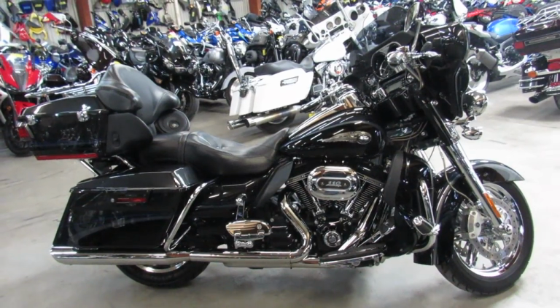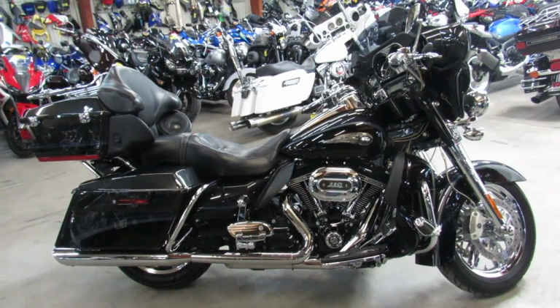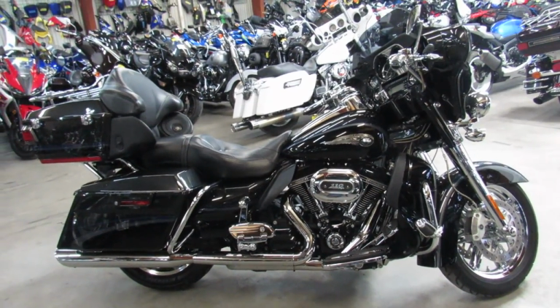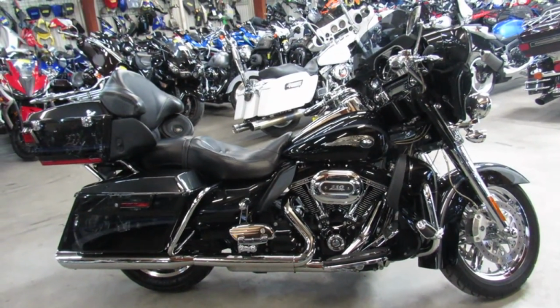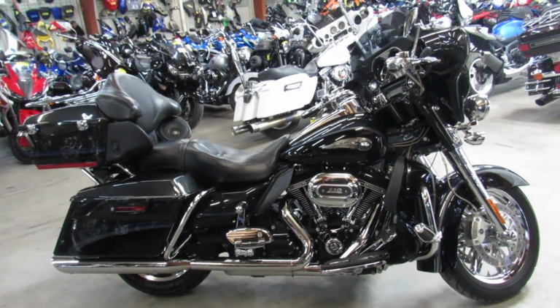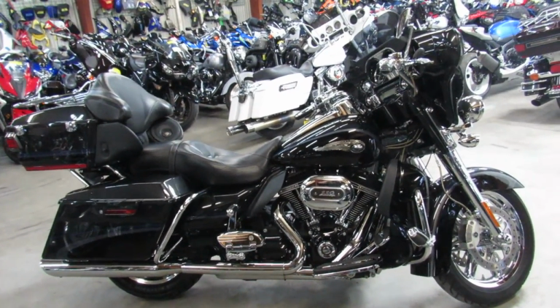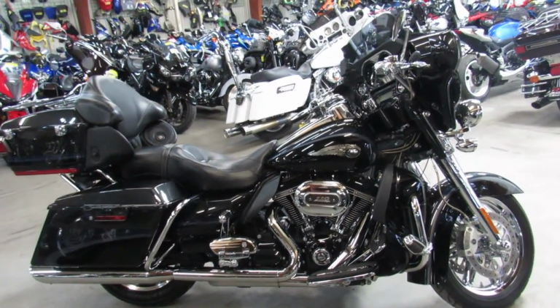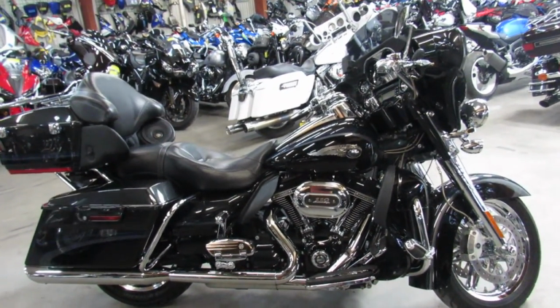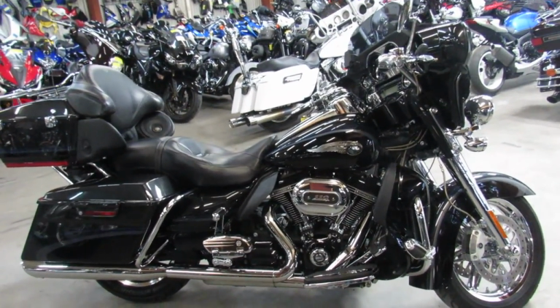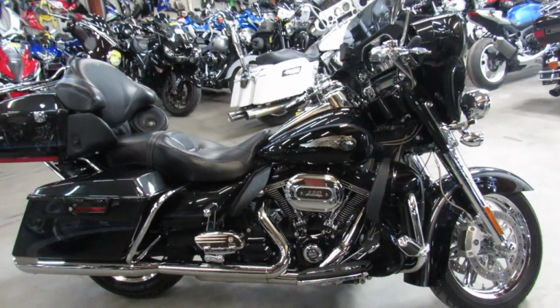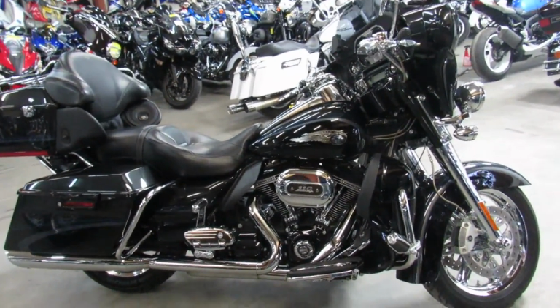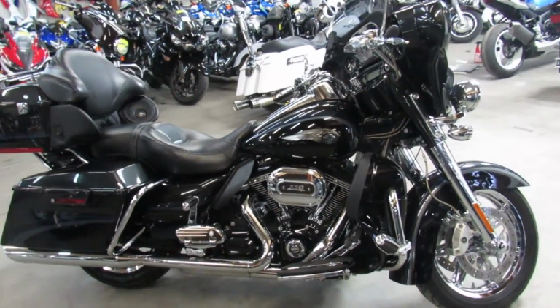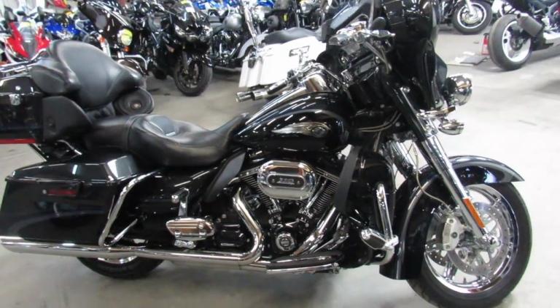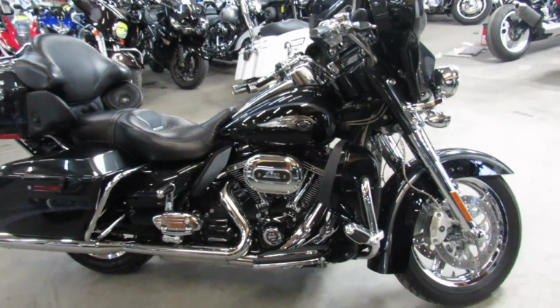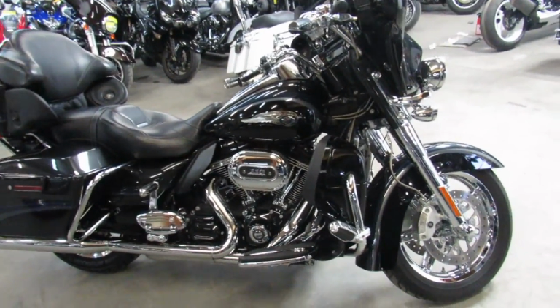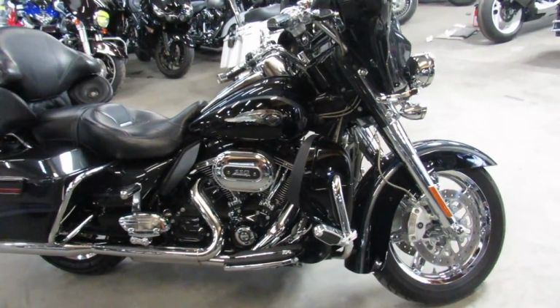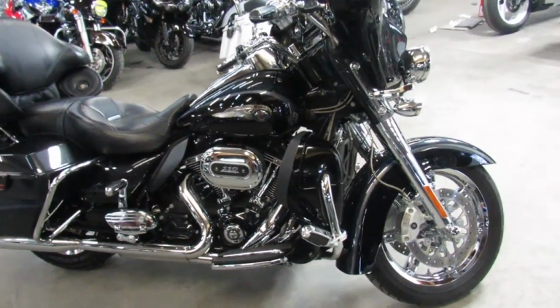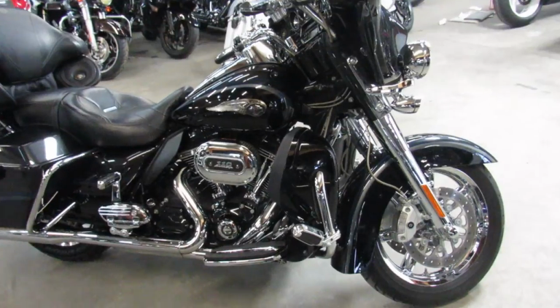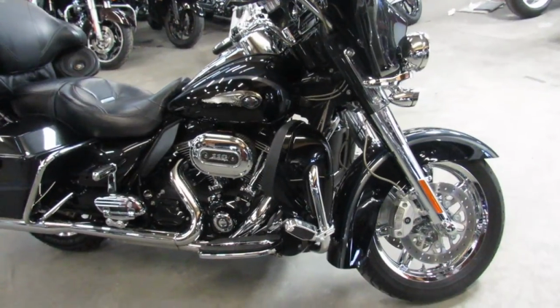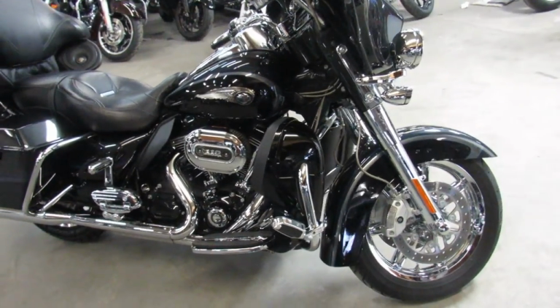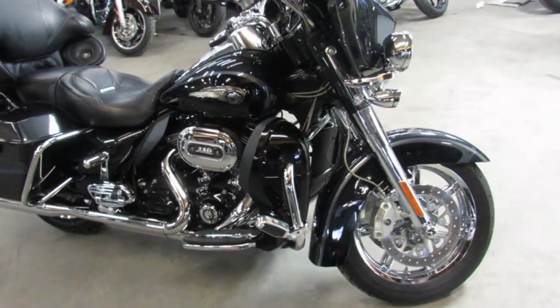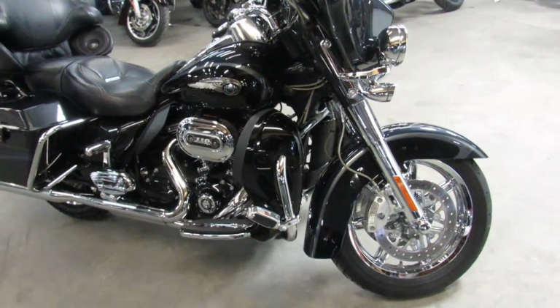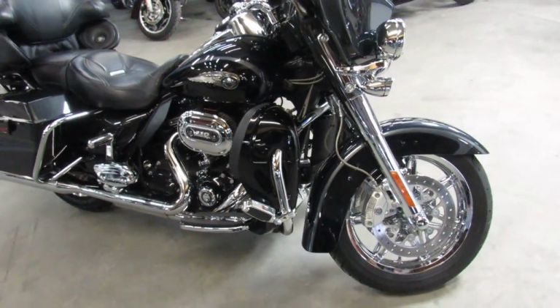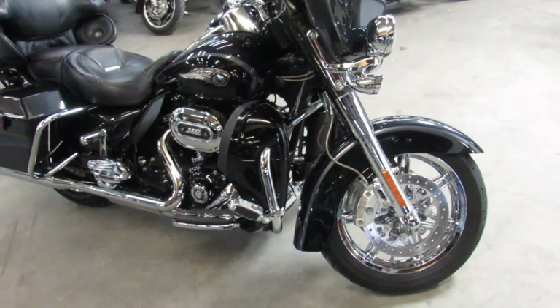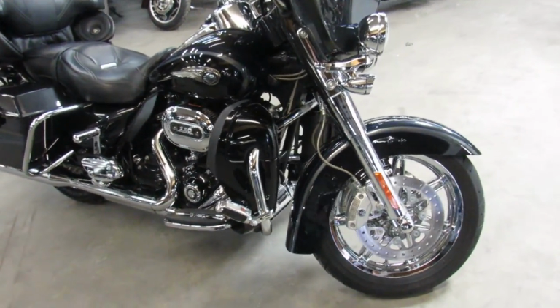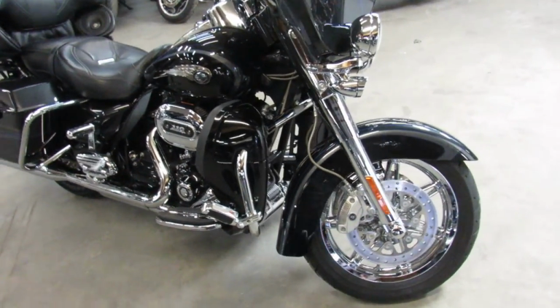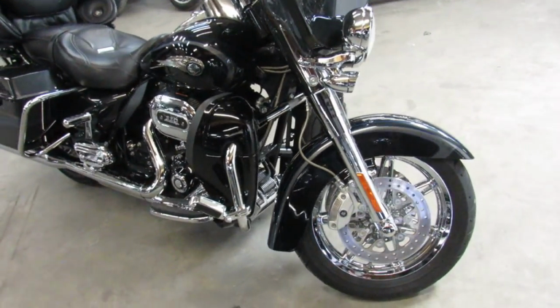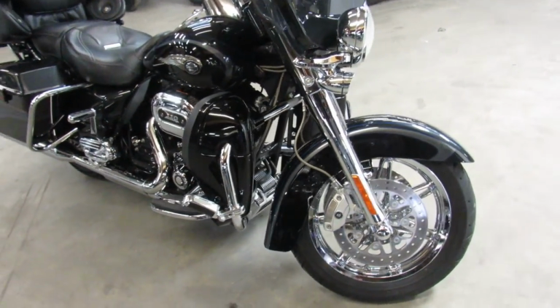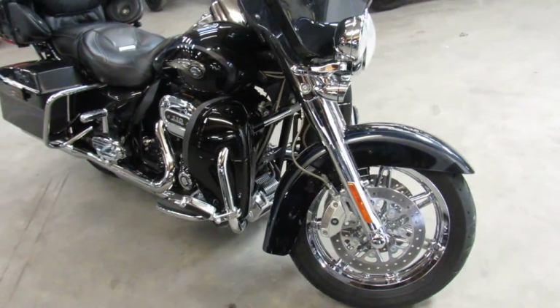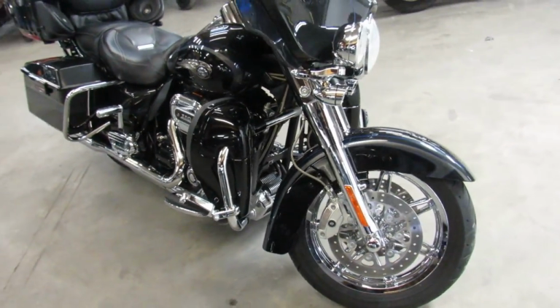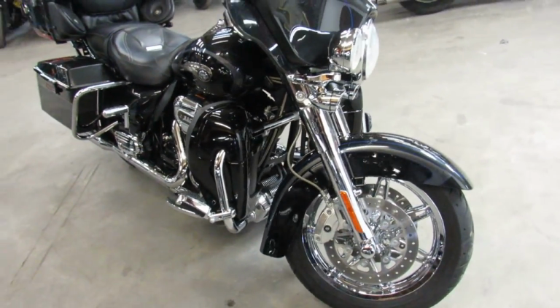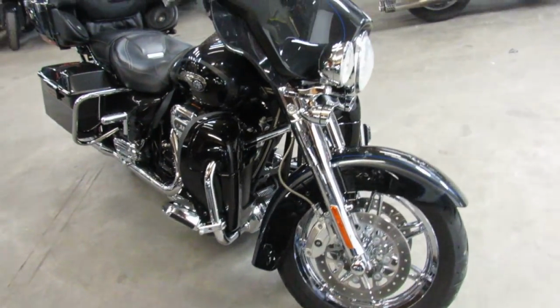Hey guys, it's Approval Powersports here doing some videos on the used Harley Davidsons. Over 400 used Harleys in the showroom, got about 100 of these ultra classics.